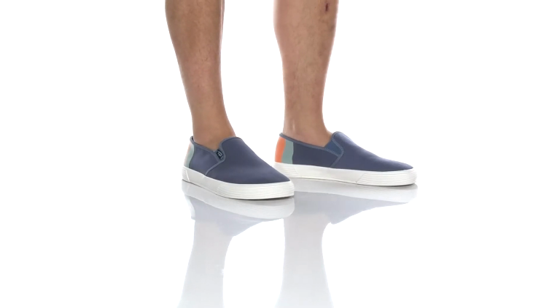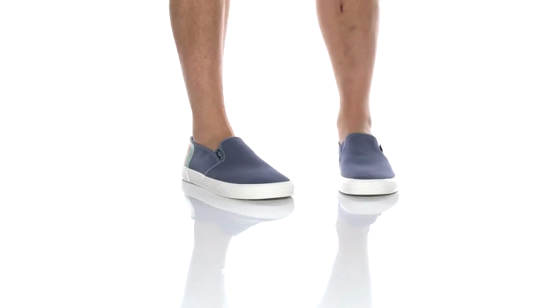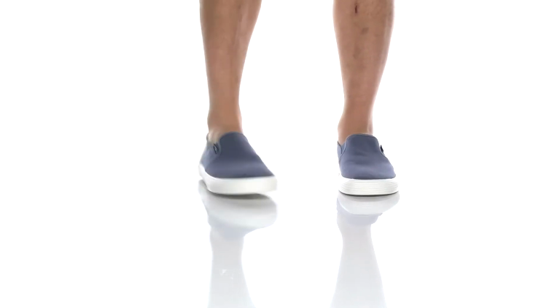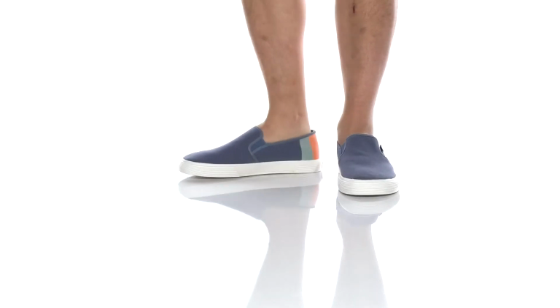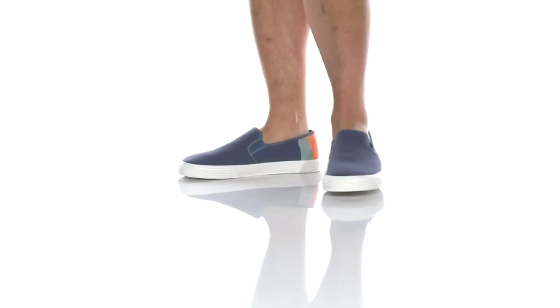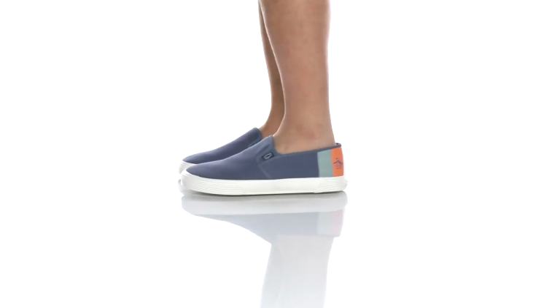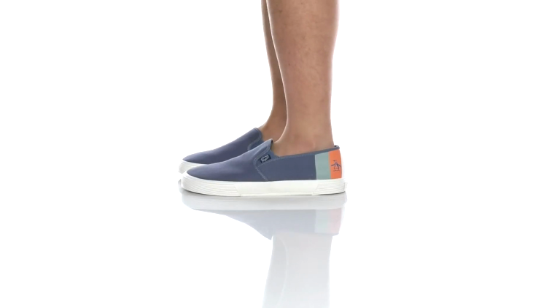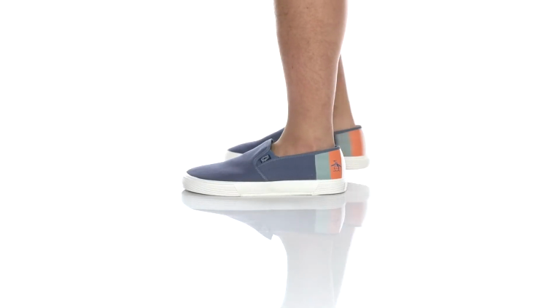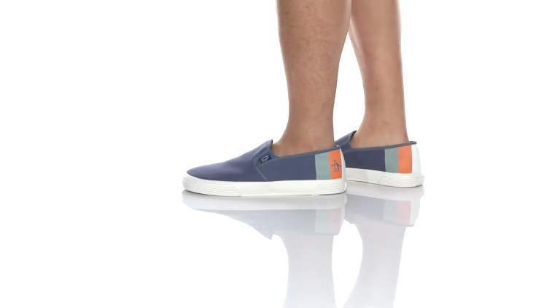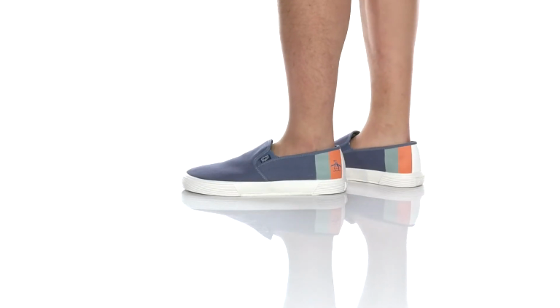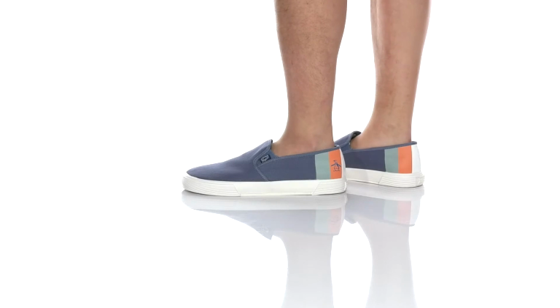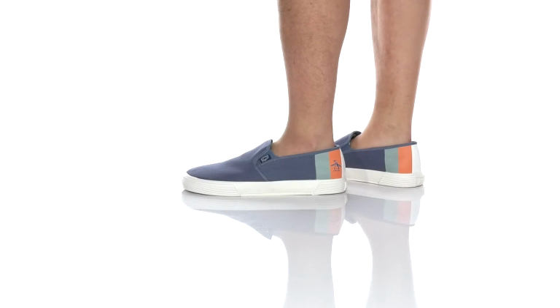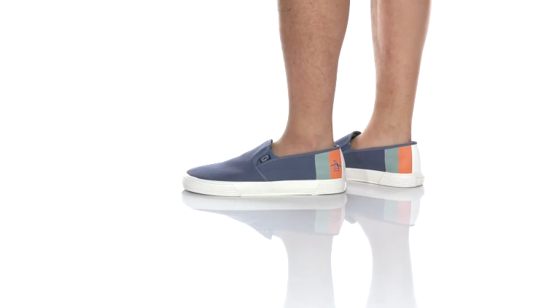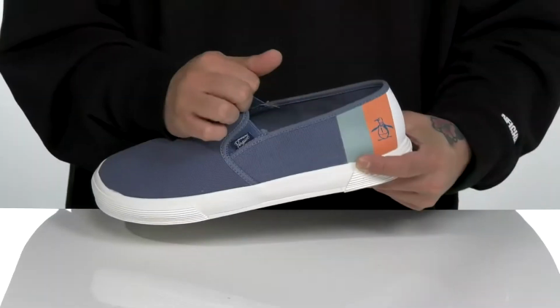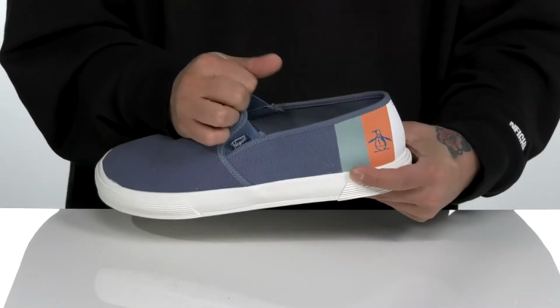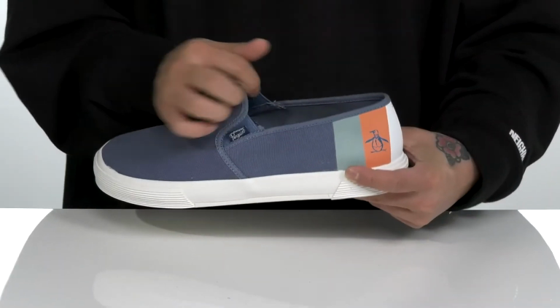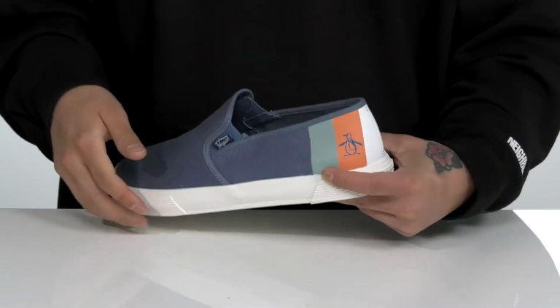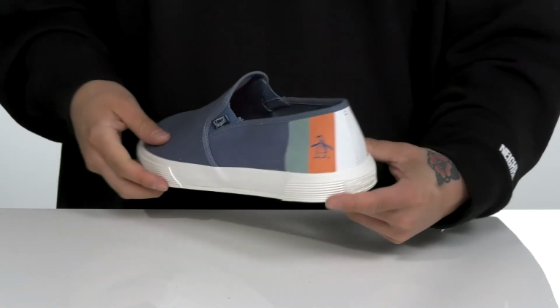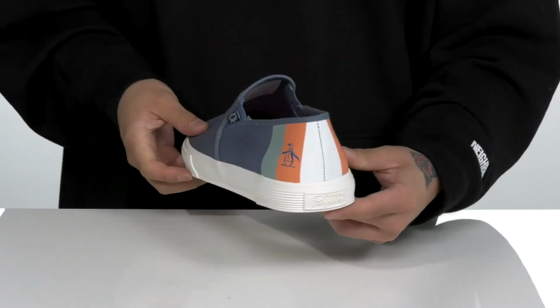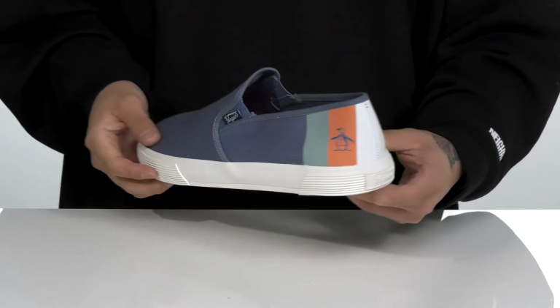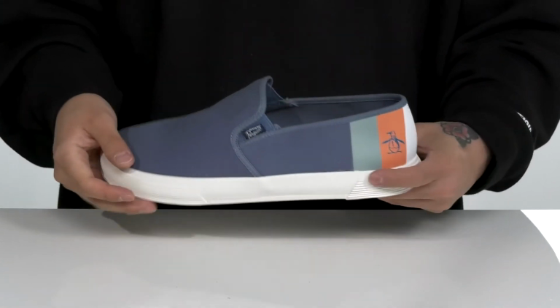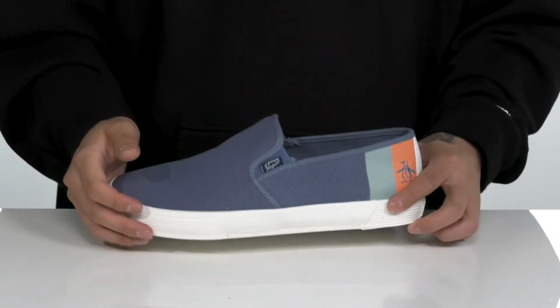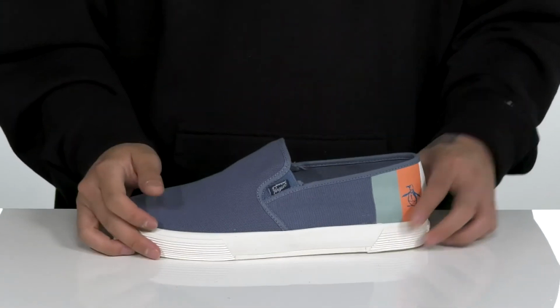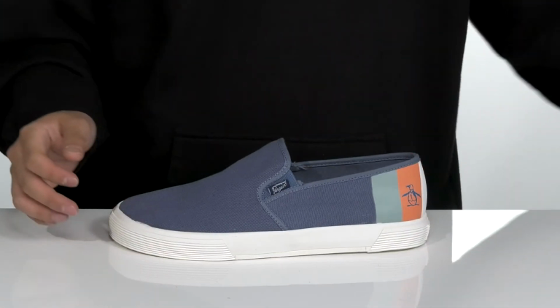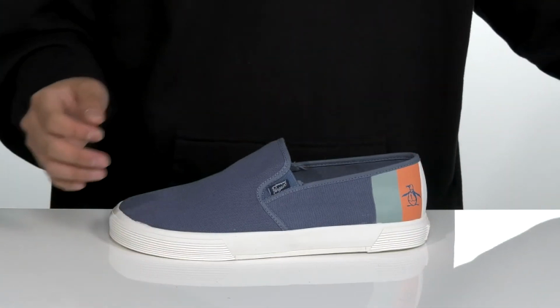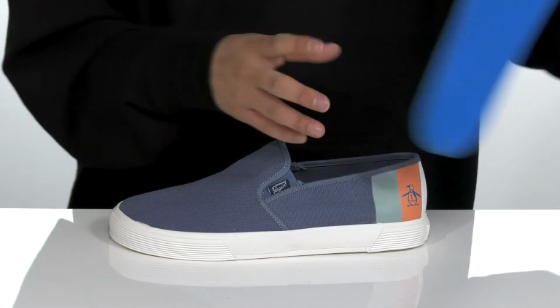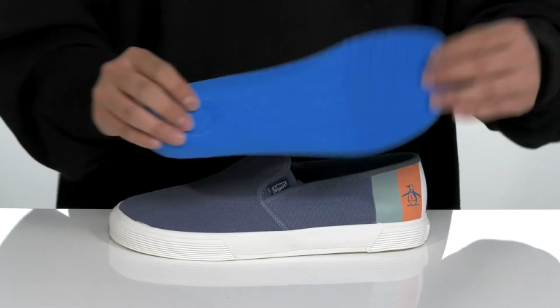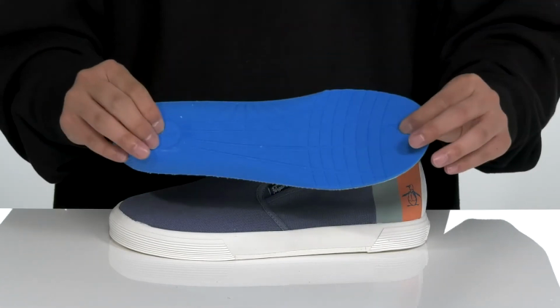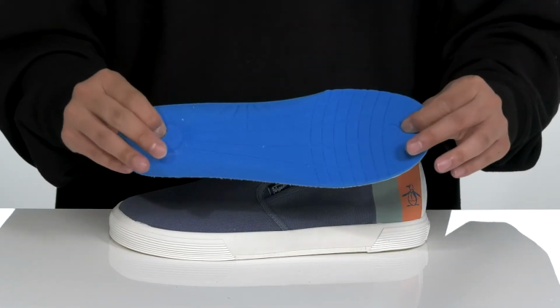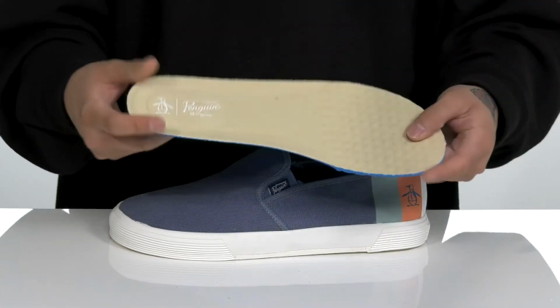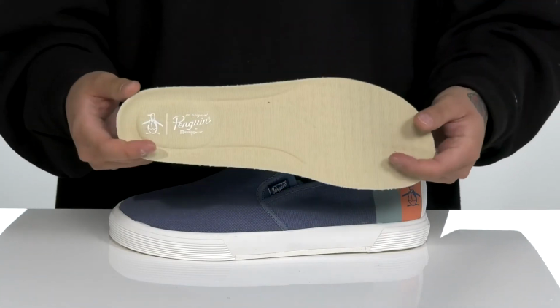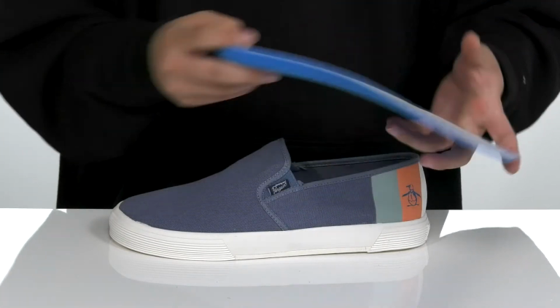The SAM Striped Slip-On from Original Penguin is a stylish slip-on made with a canvas upper. Stretch panels on each side with the stripe detailing at the back half. You've also got a removable cushioned footbed to help absorb shock and keep you comfortable.